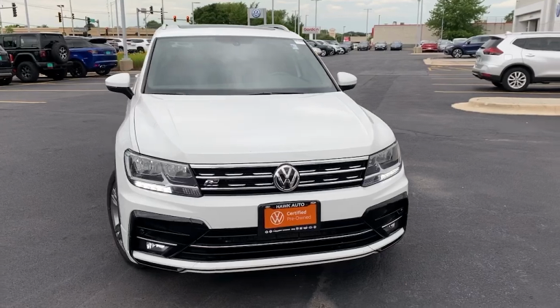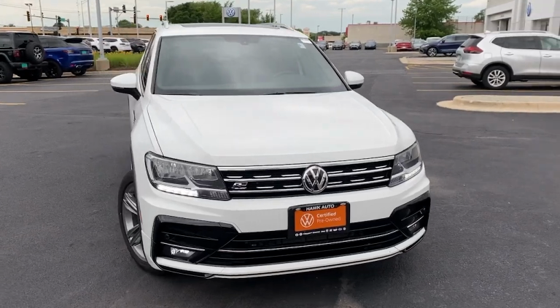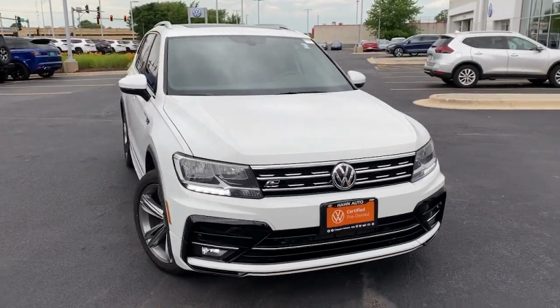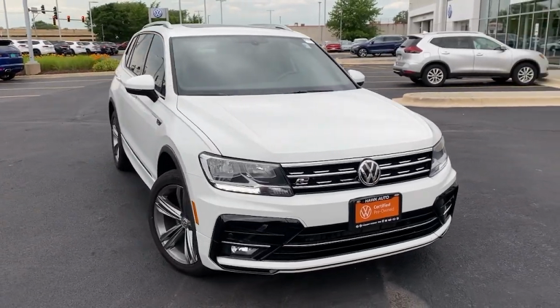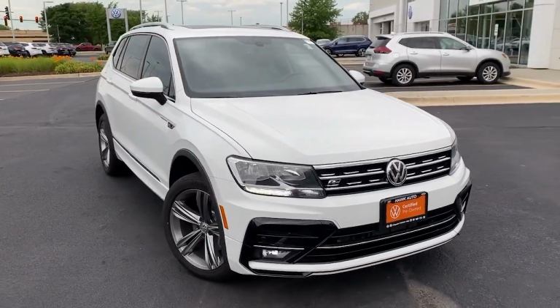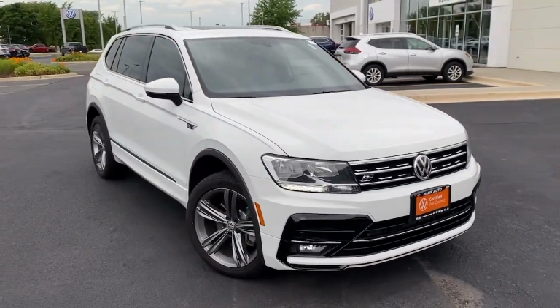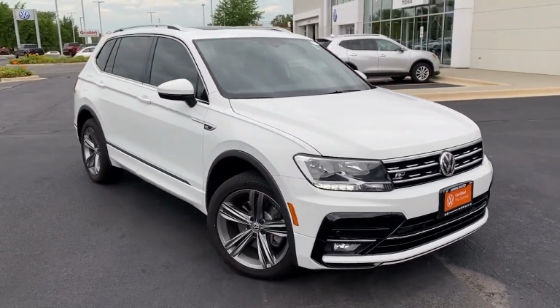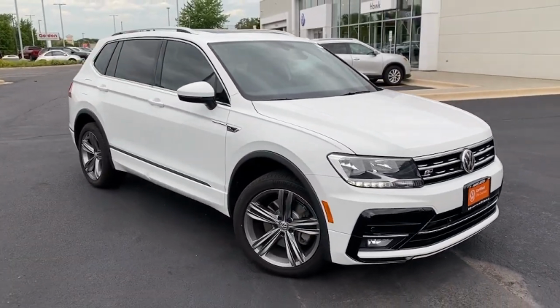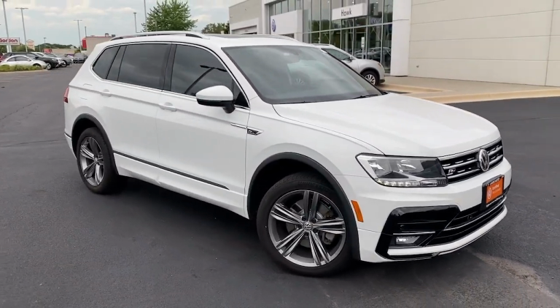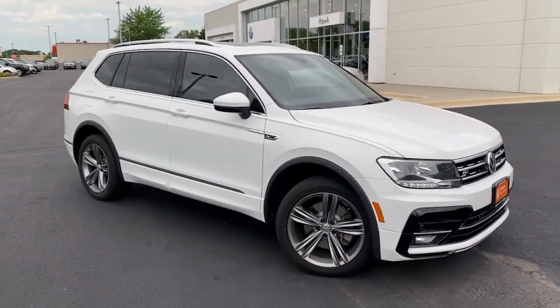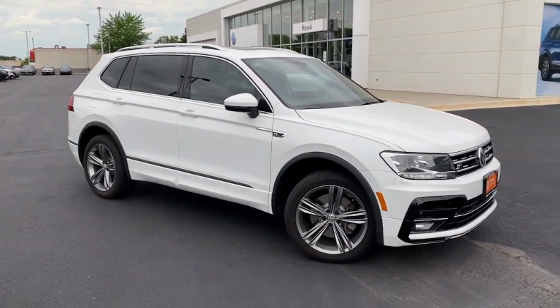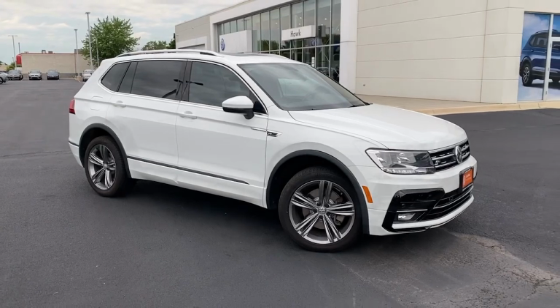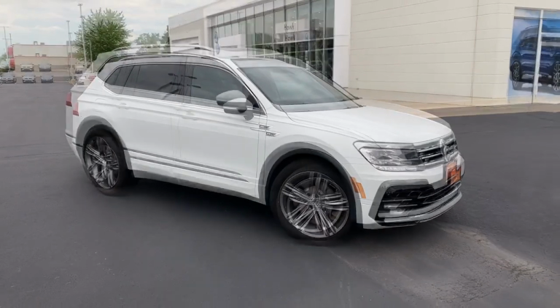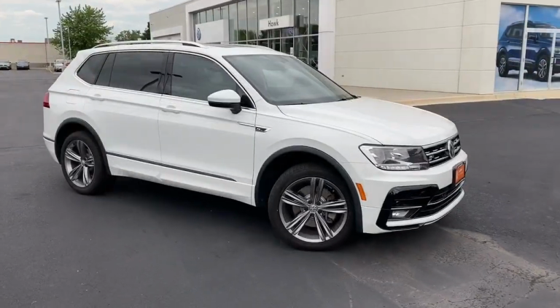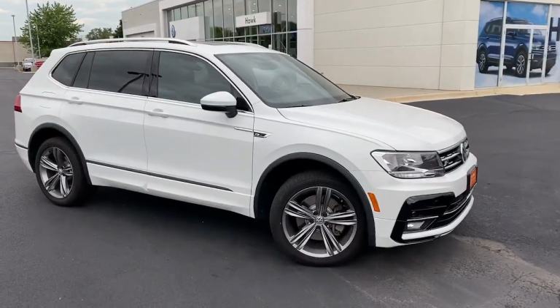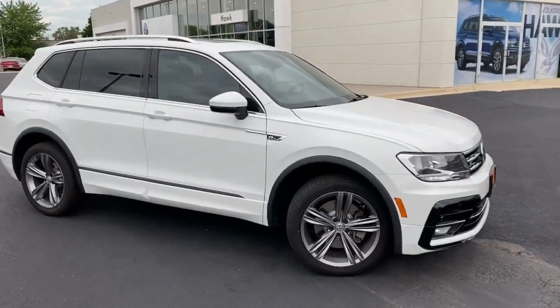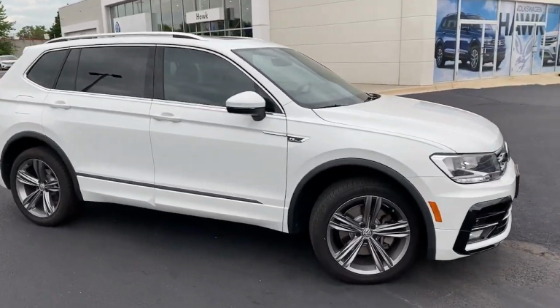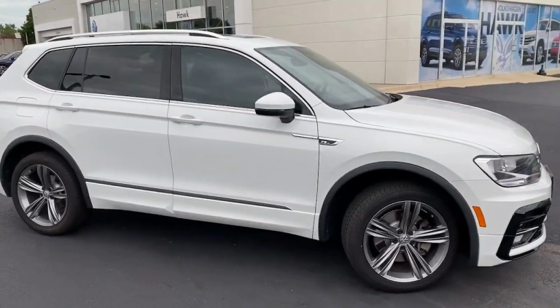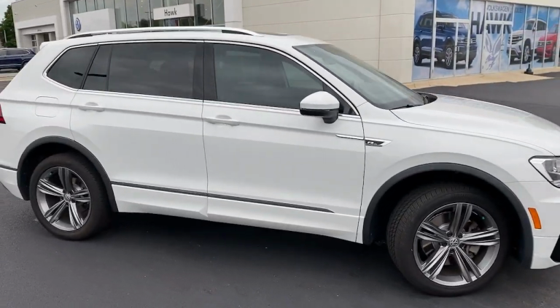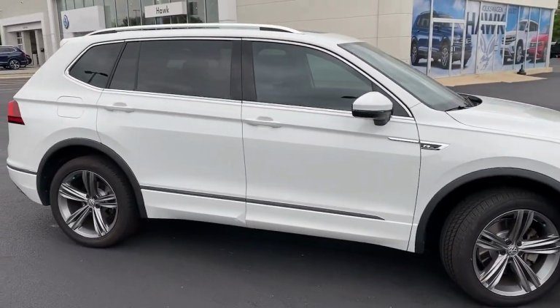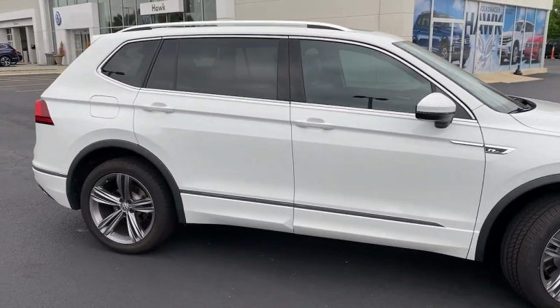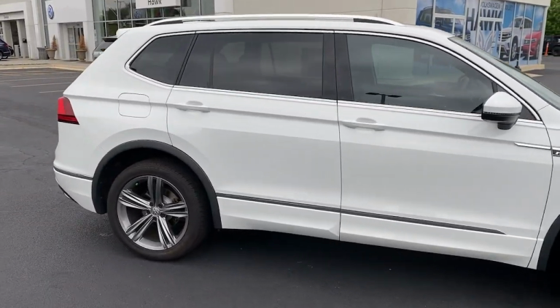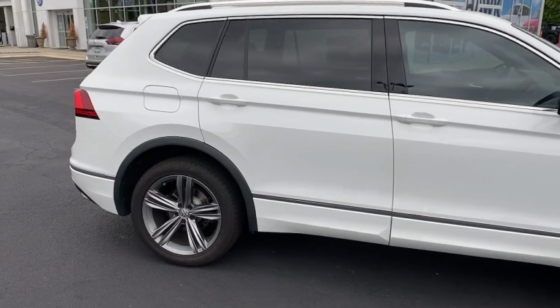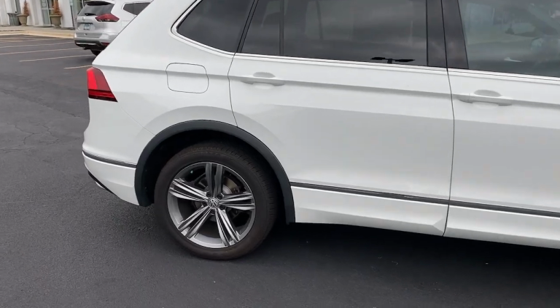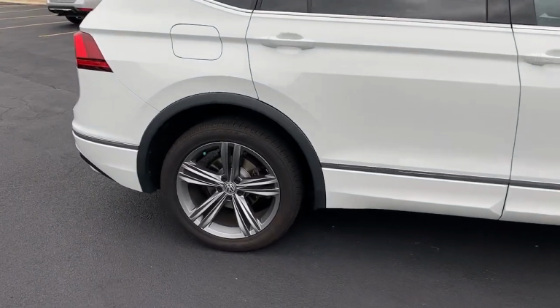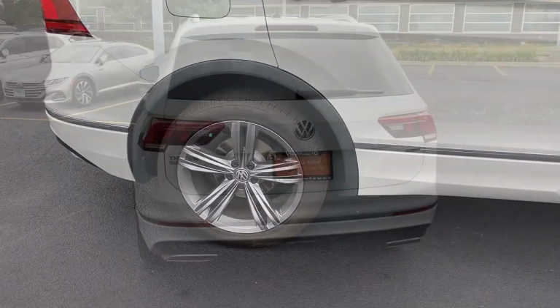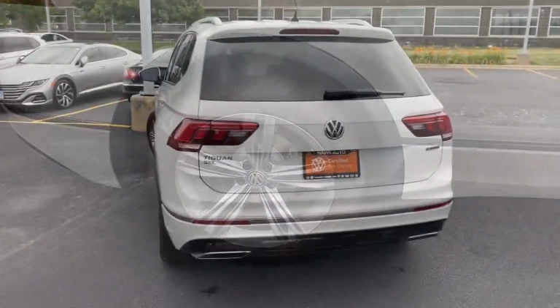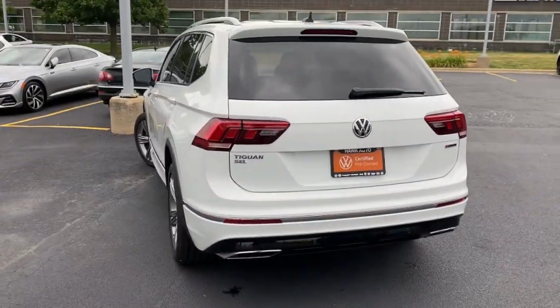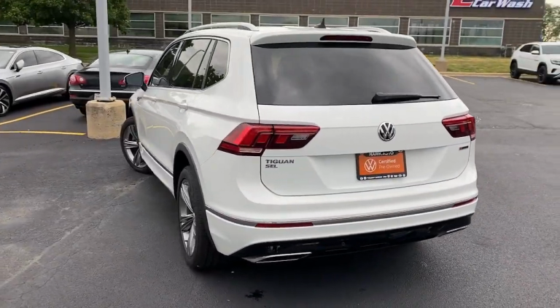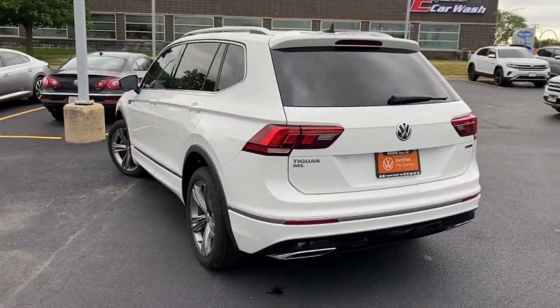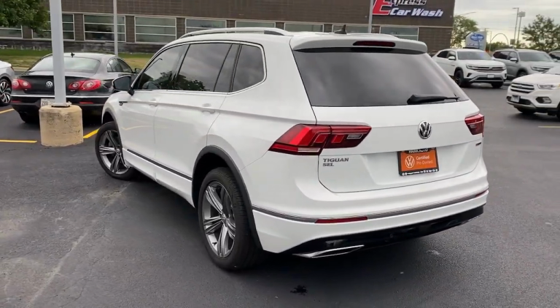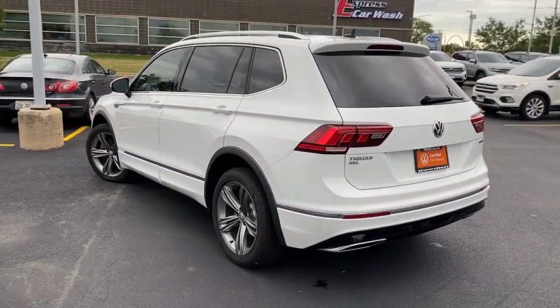Introducing the 2019 Volkswagen Tiguan. This vehicle still has fewer than 40,000 miles on the clock, so it won't last long. Here's a family-minded Tiguan that delivers safety and practicality wrapped in understated style.